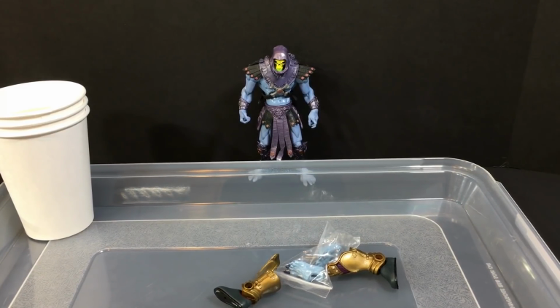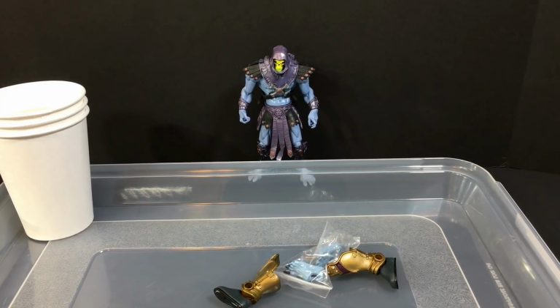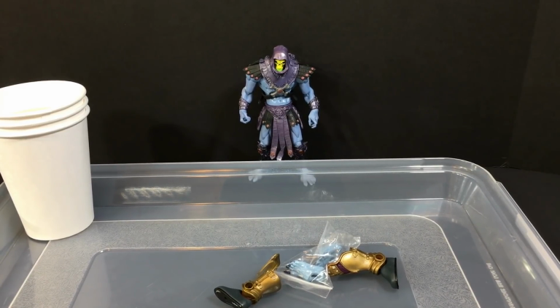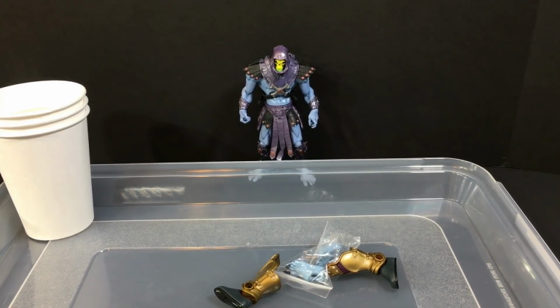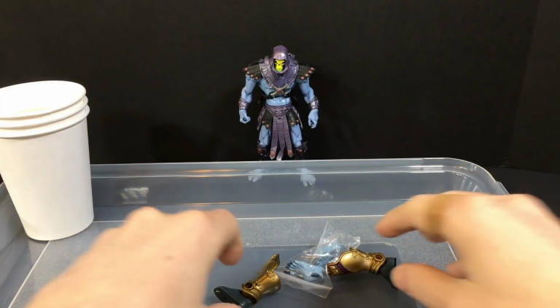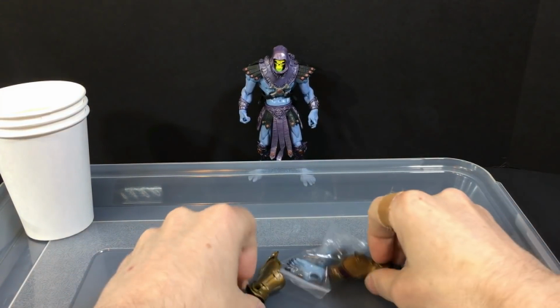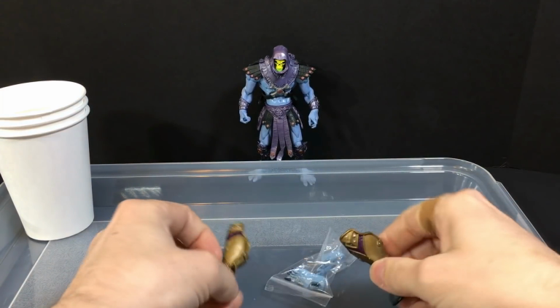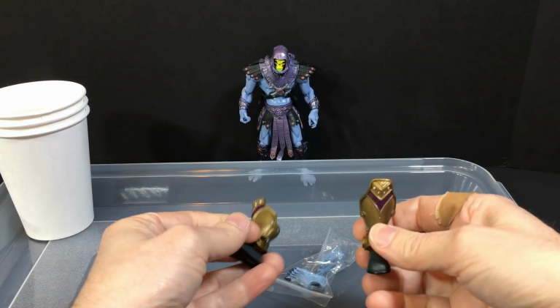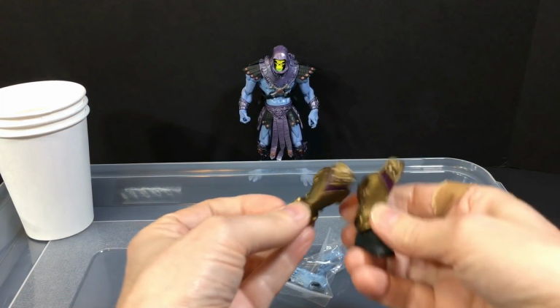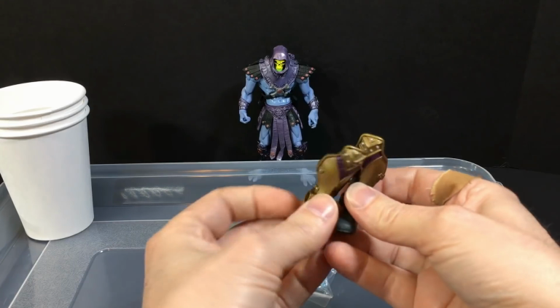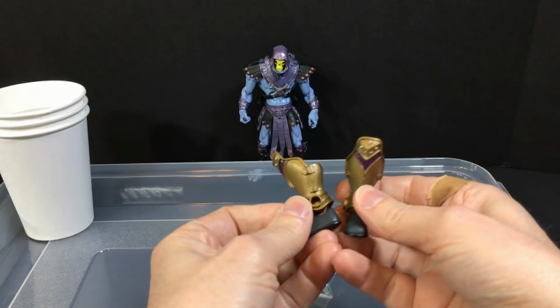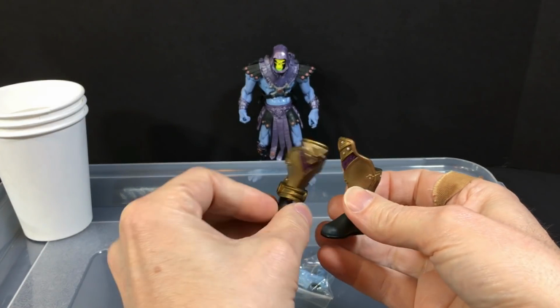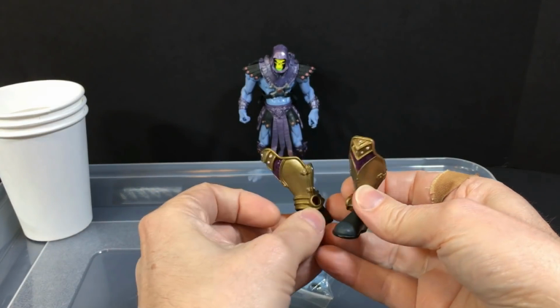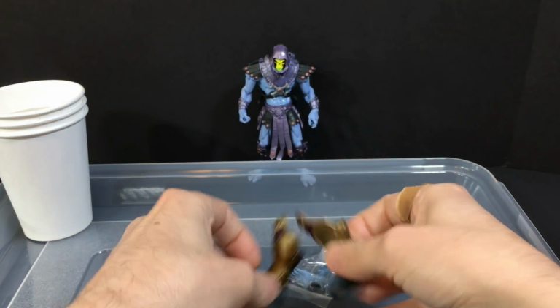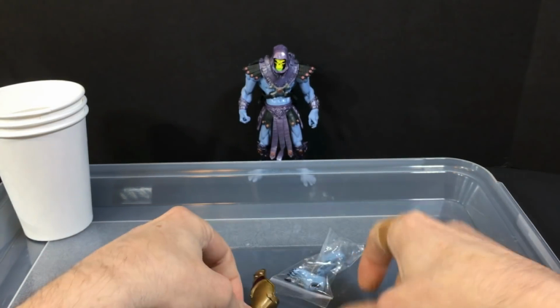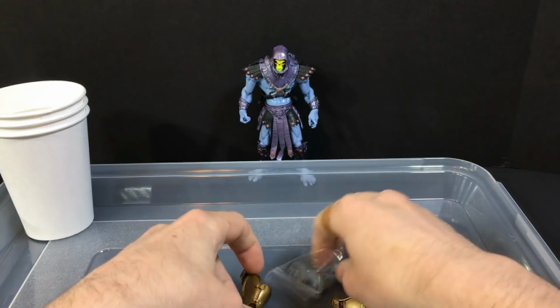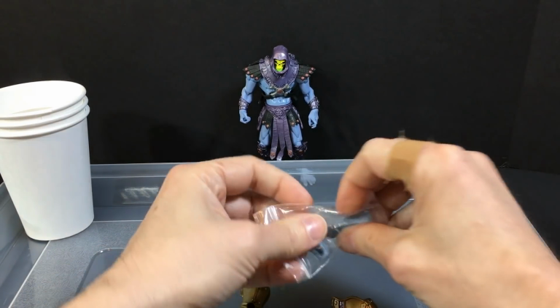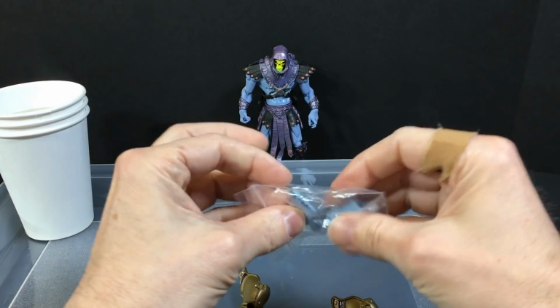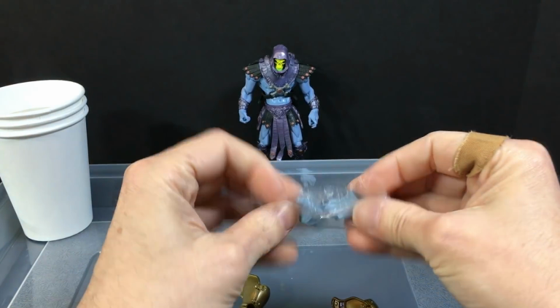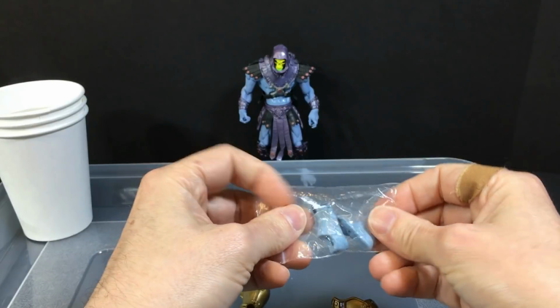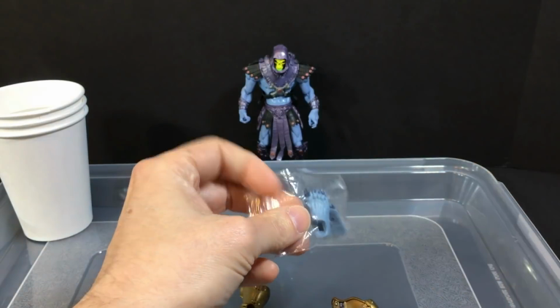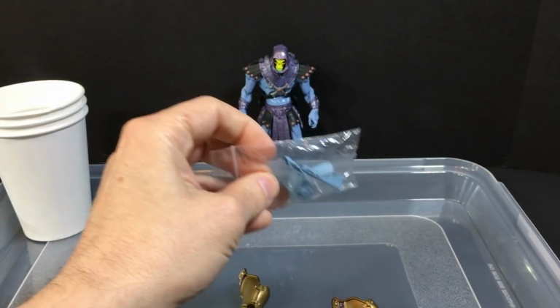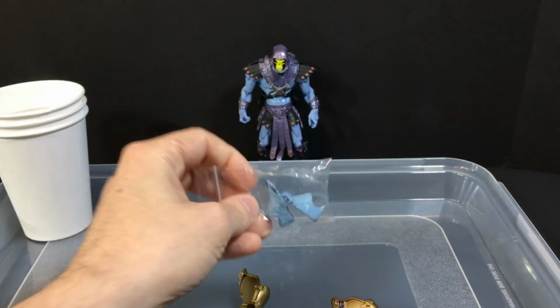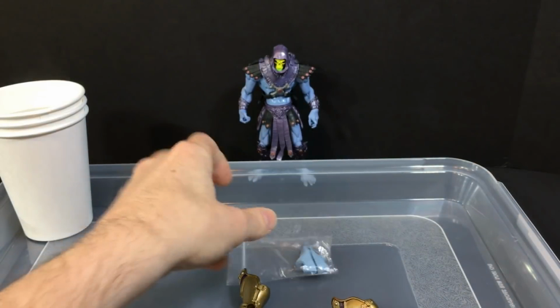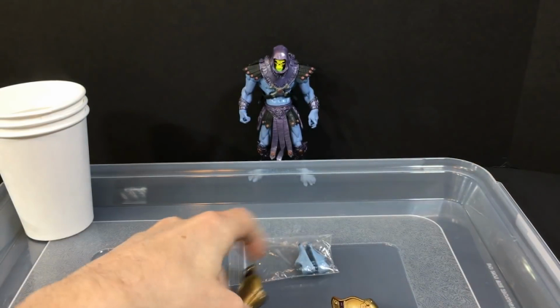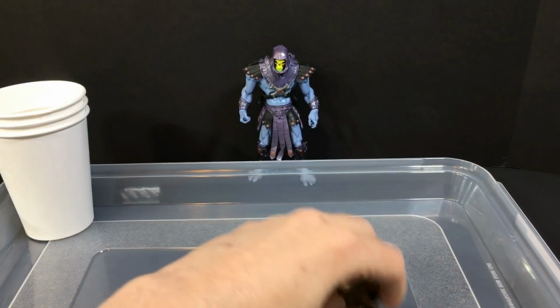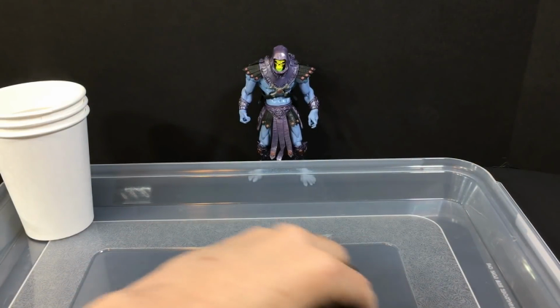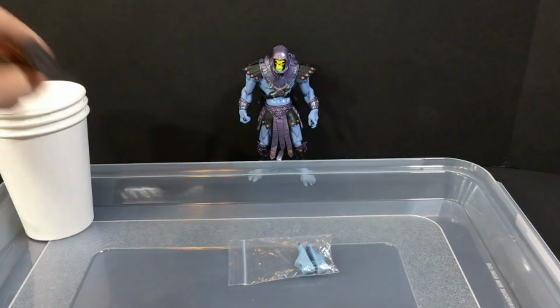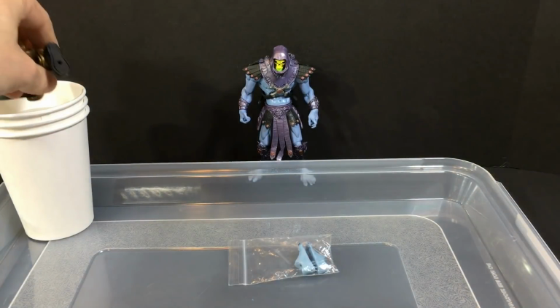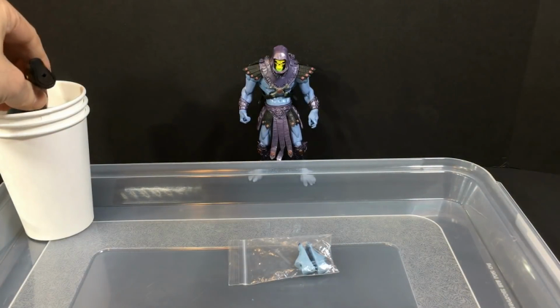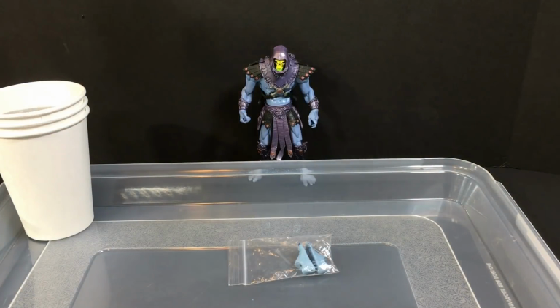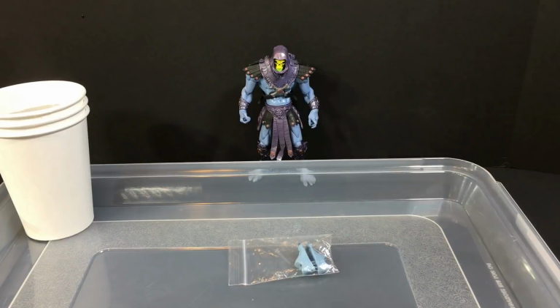Hey, He-Man fans! Today we're going to work on the legs from a 2000X He-Man. Here are the cool feet that I got off eBay.